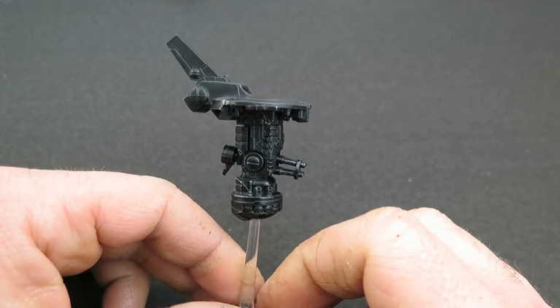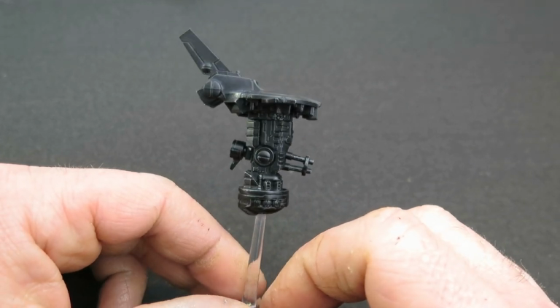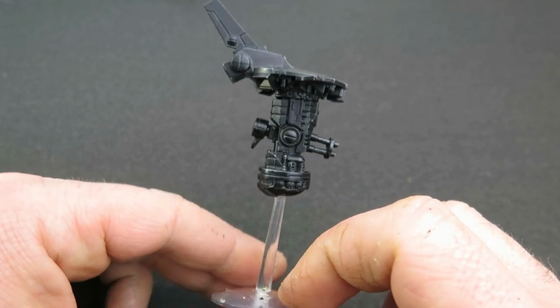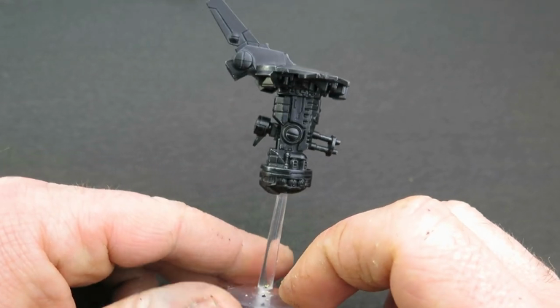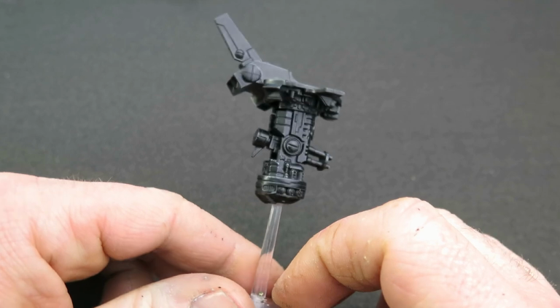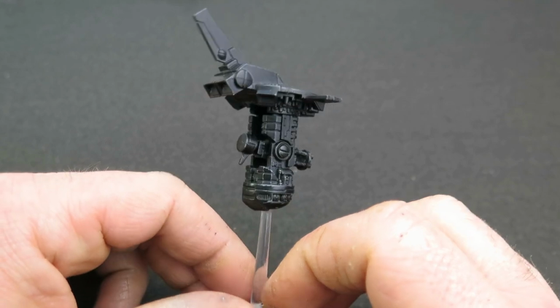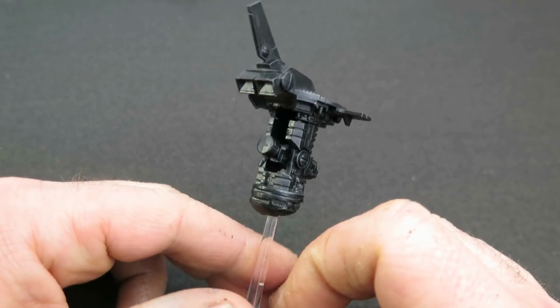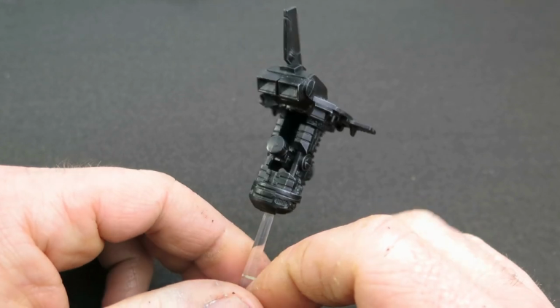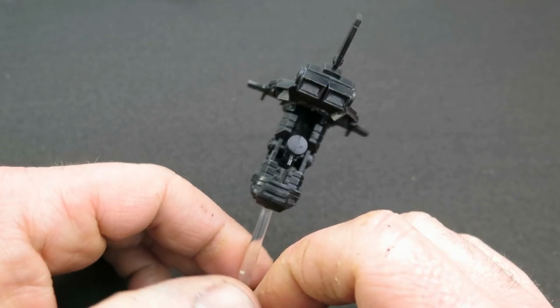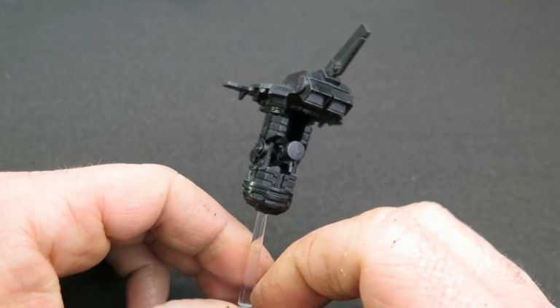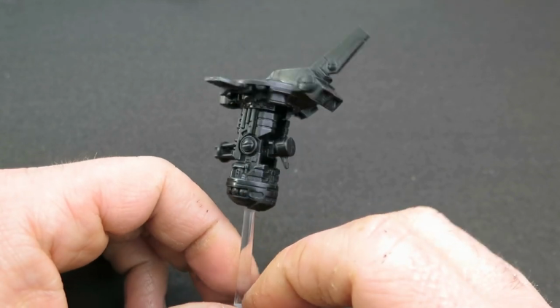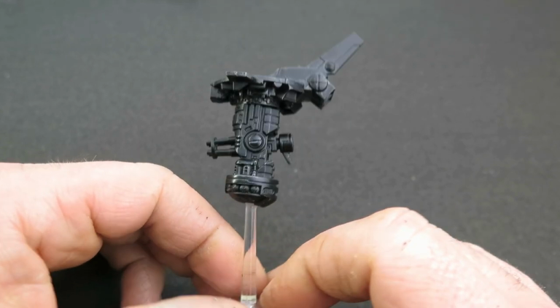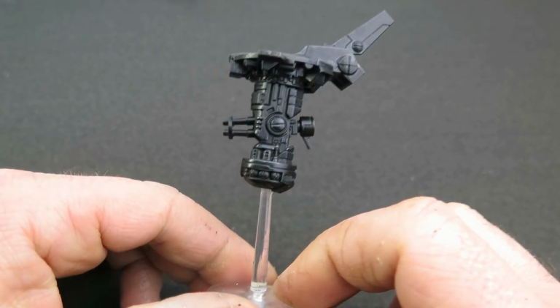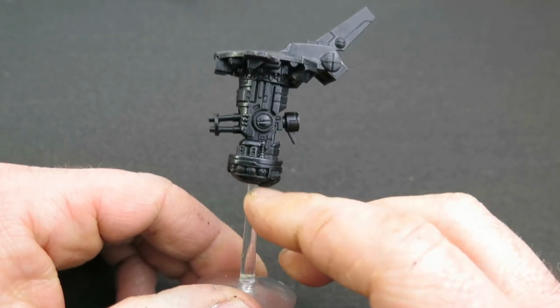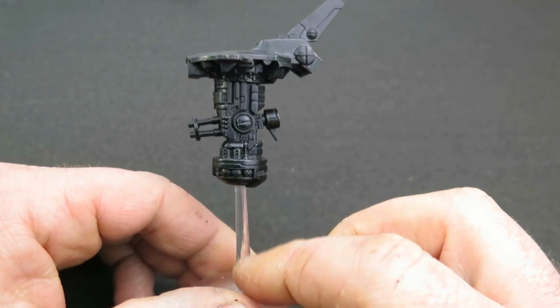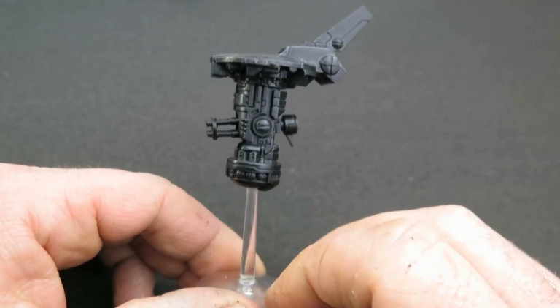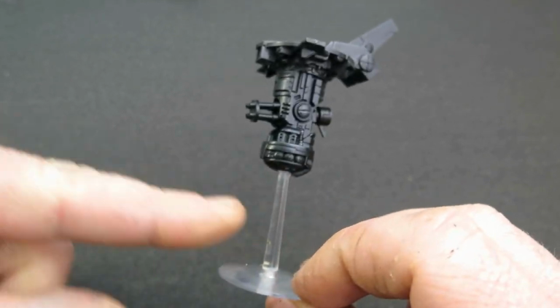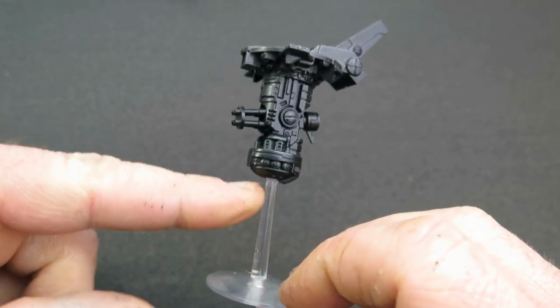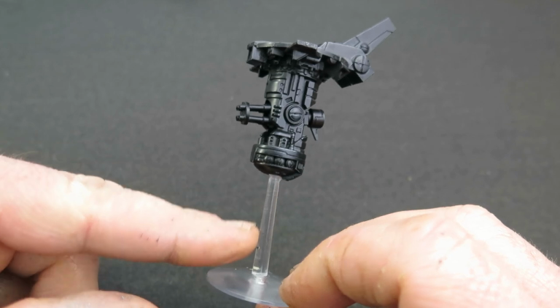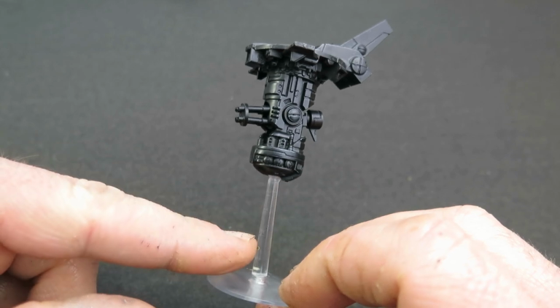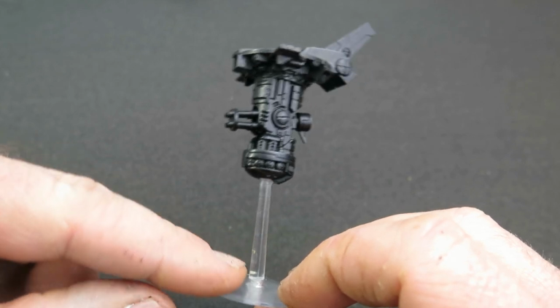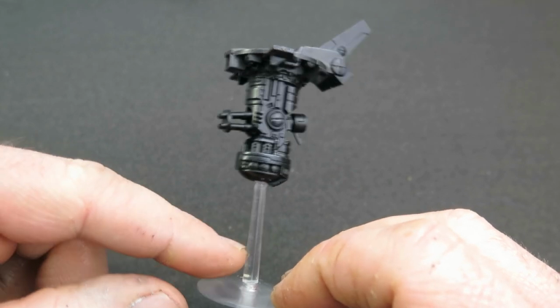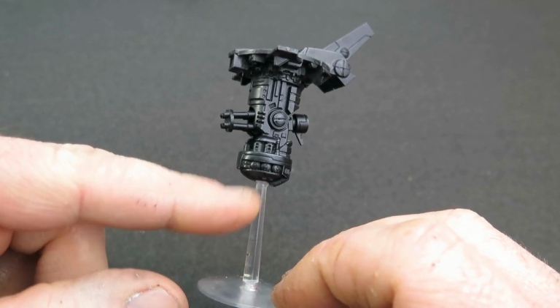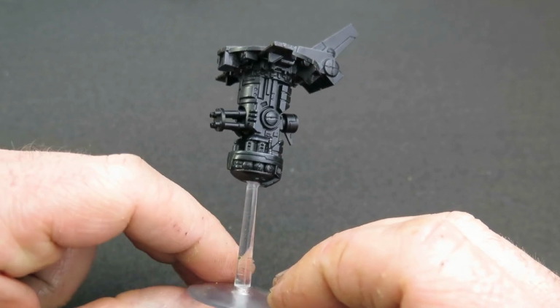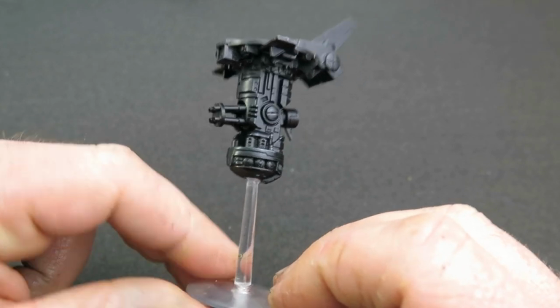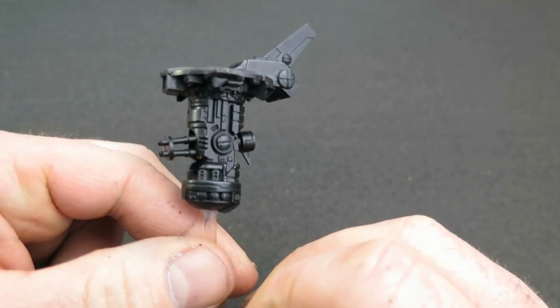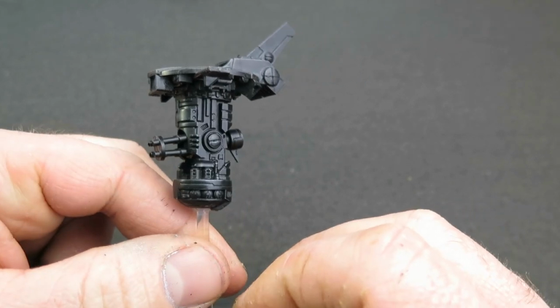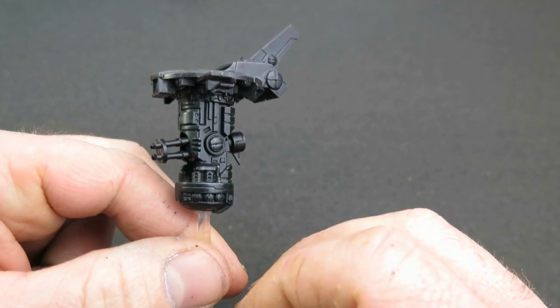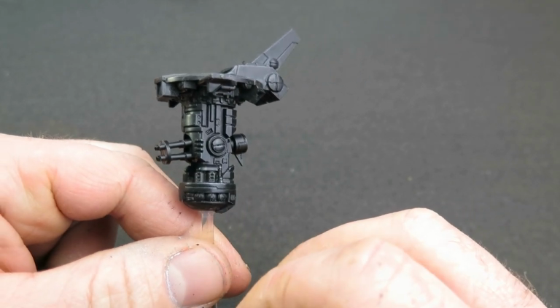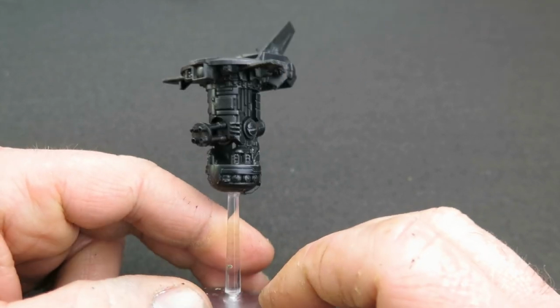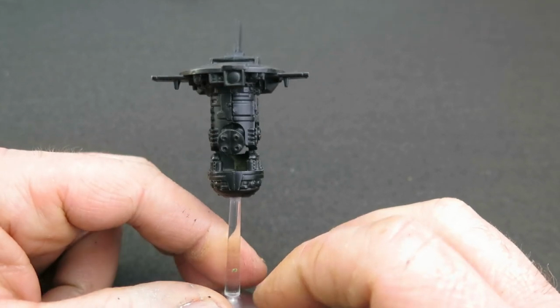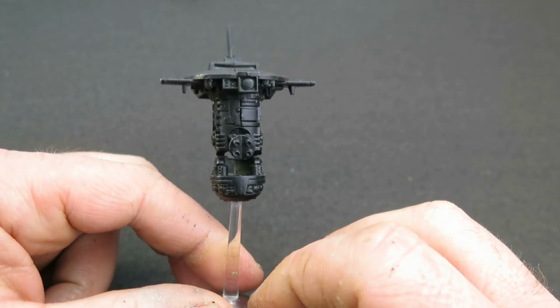As usual, I've gone over it initially with an airbrush using the Vallejo Mecha Primer in black. This gives it a really nice satin finish, which is a great base for any mechs or drones you're working on.